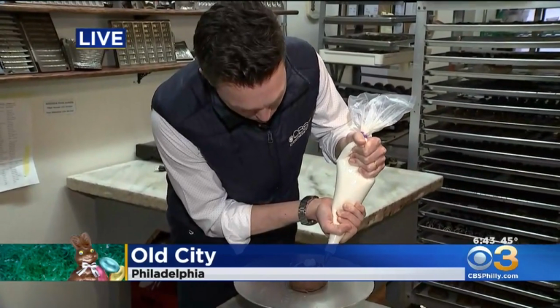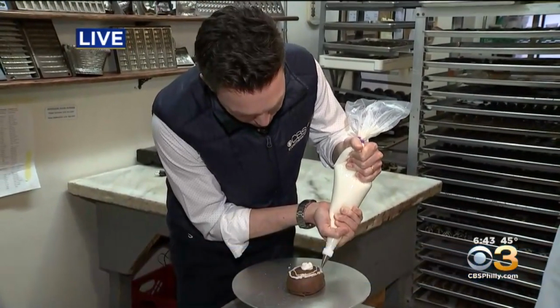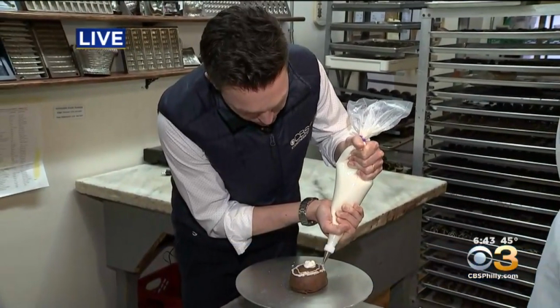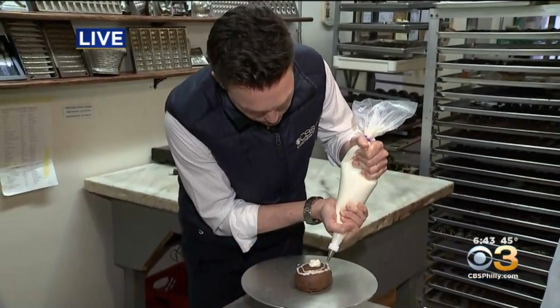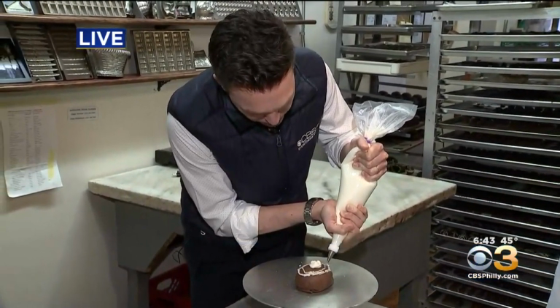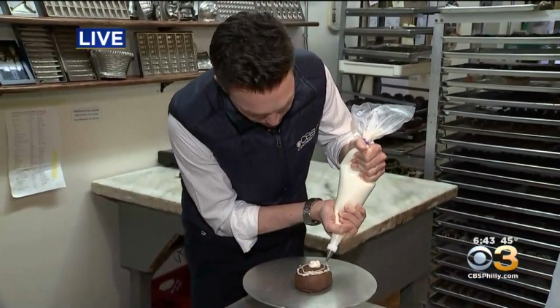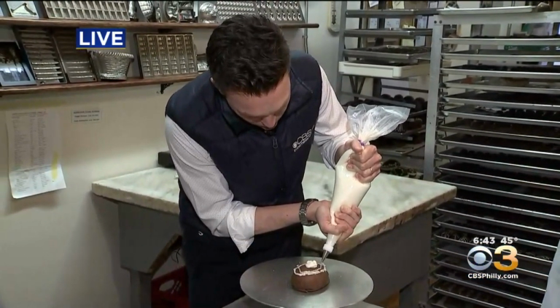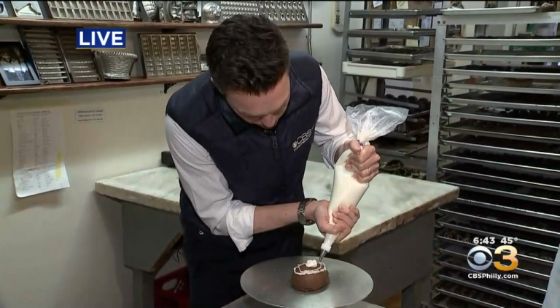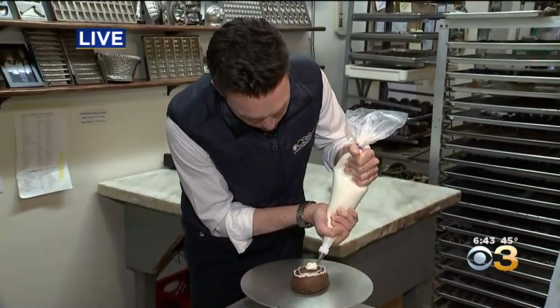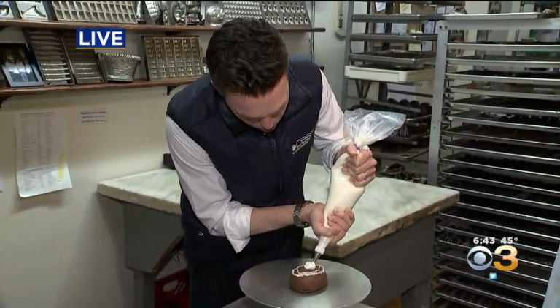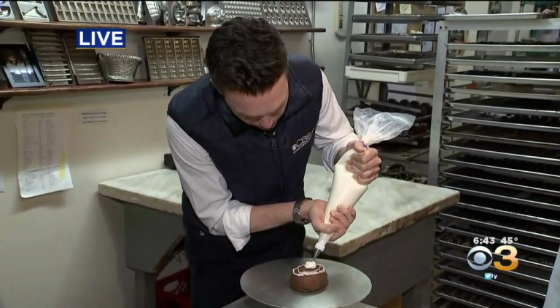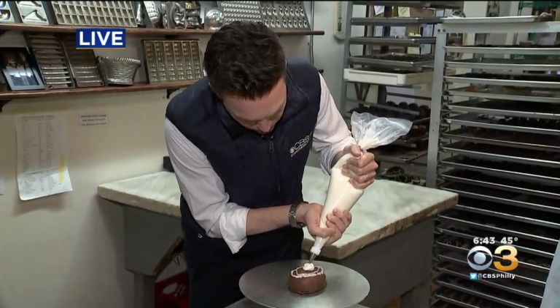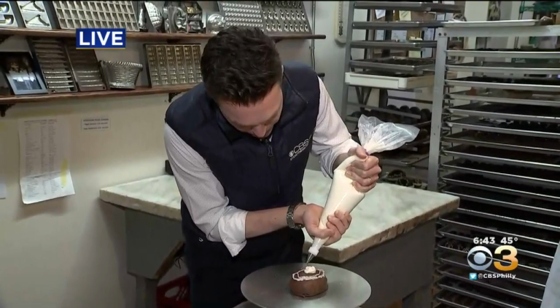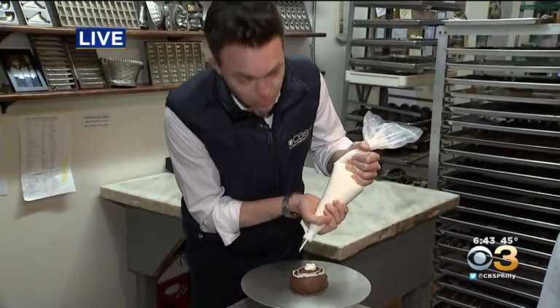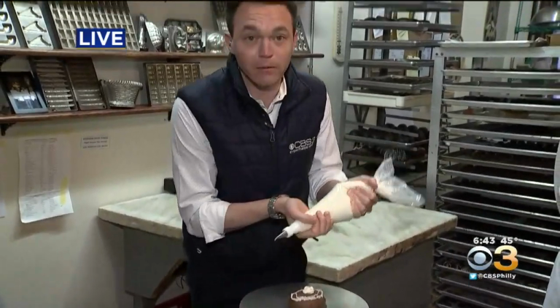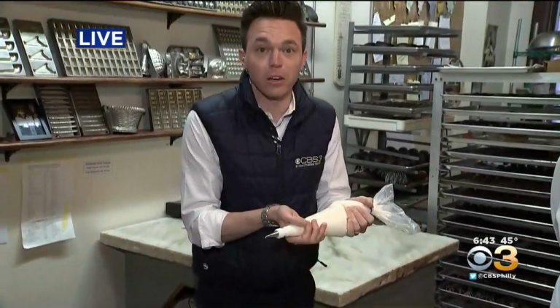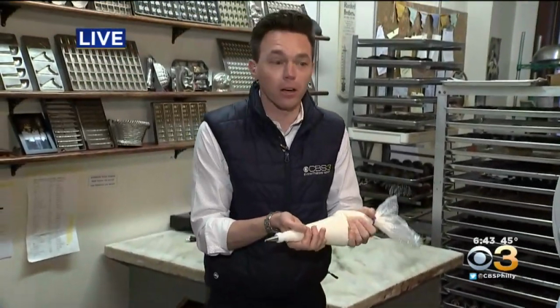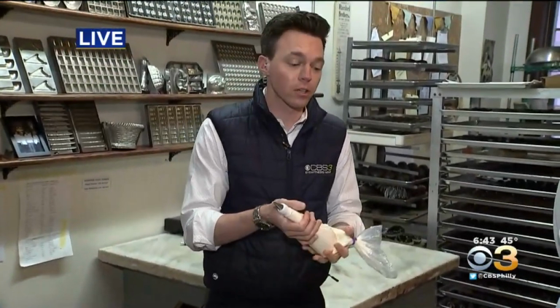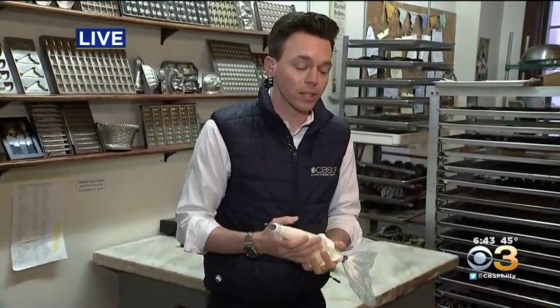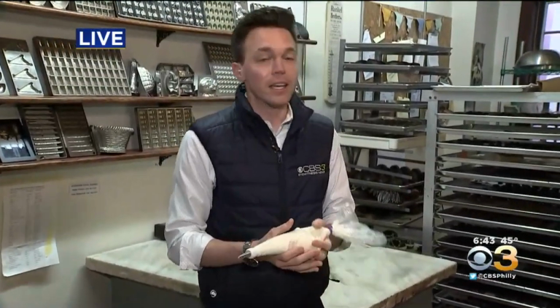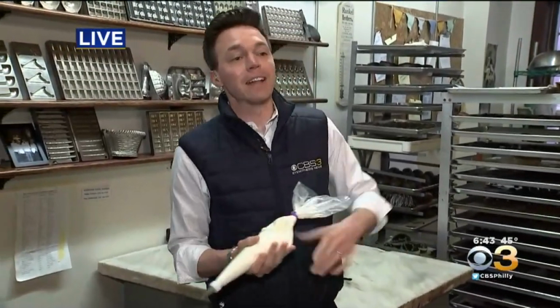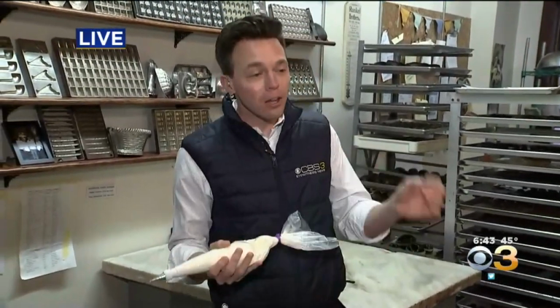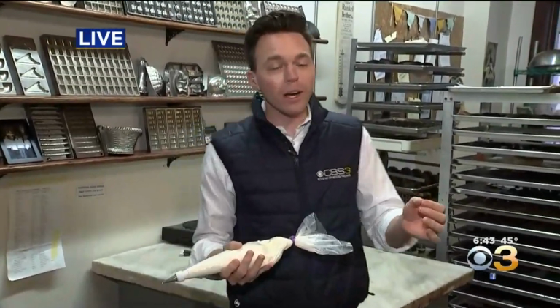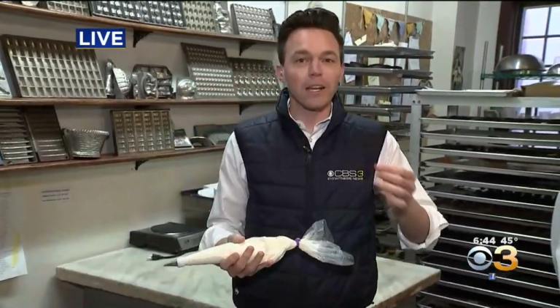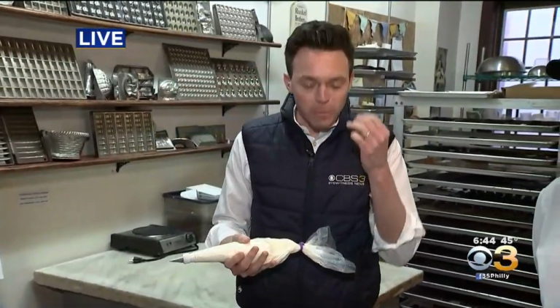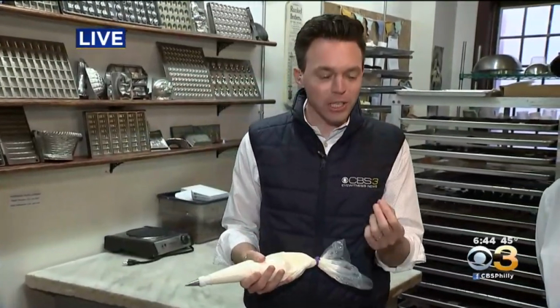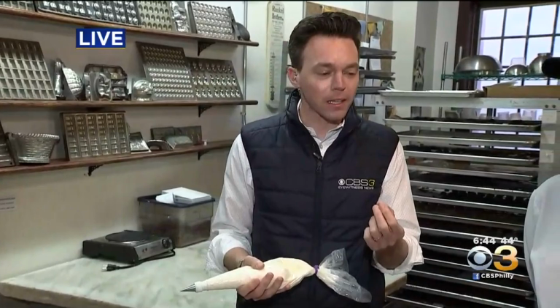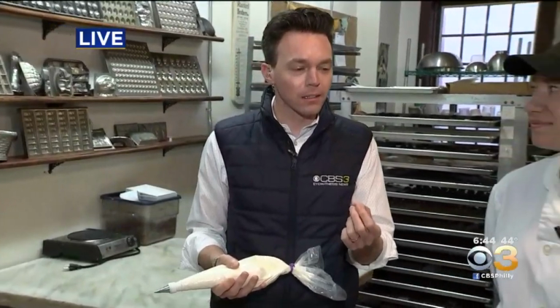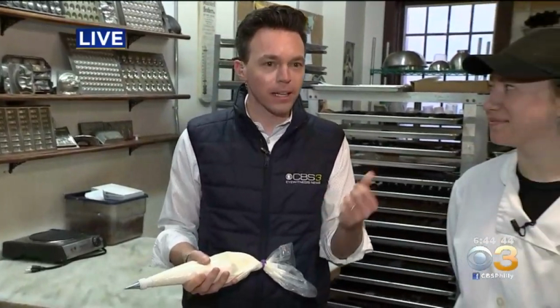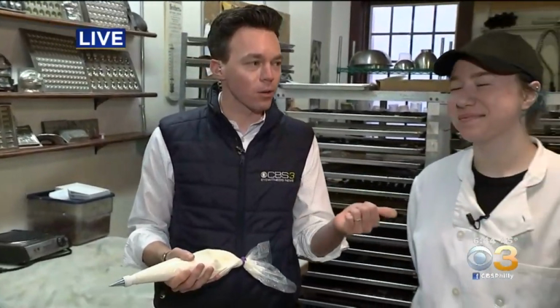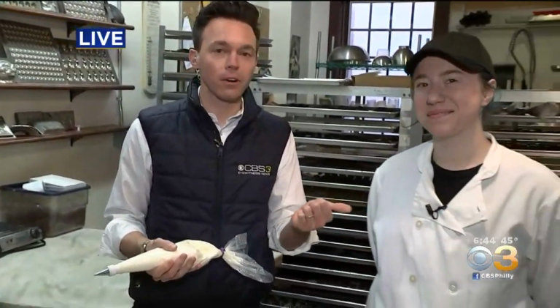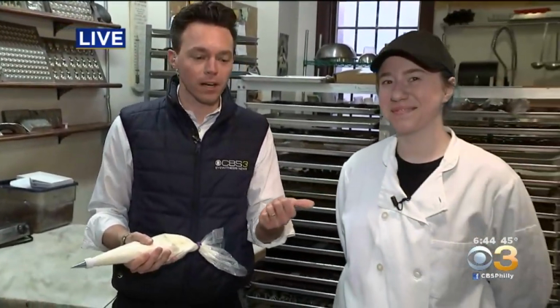What you want to do is send the Easter Bunny a note and tell them that you want the buttercream egg from Shane Confectionary on Market Street in Old City — and tell them you want it specially made by Tessa Holtenrix right here.